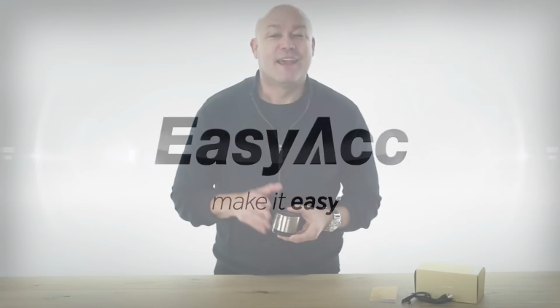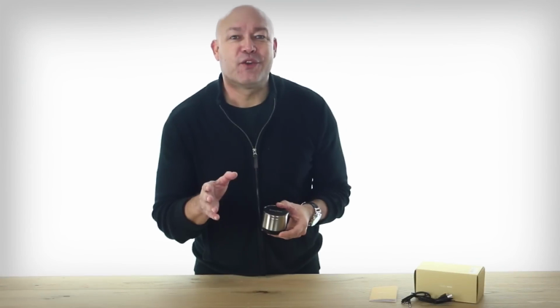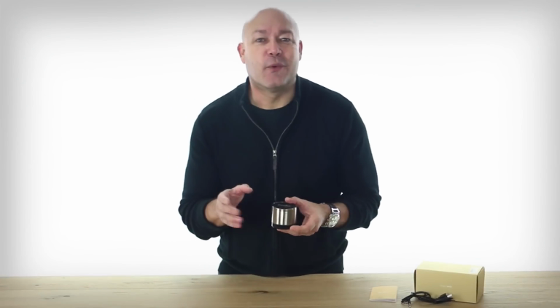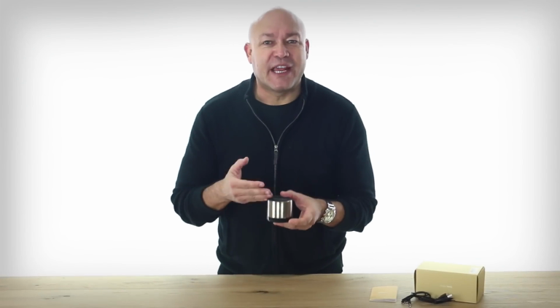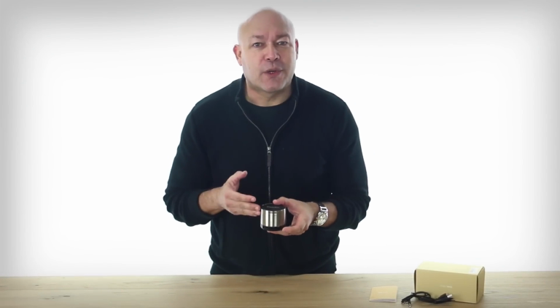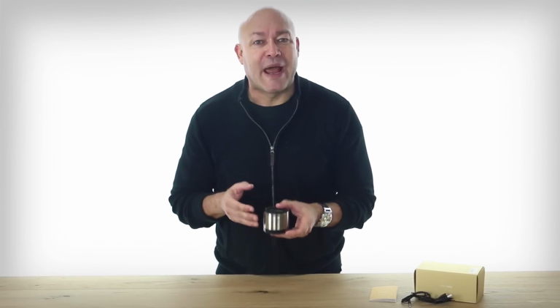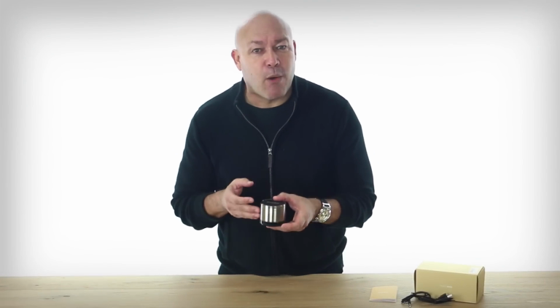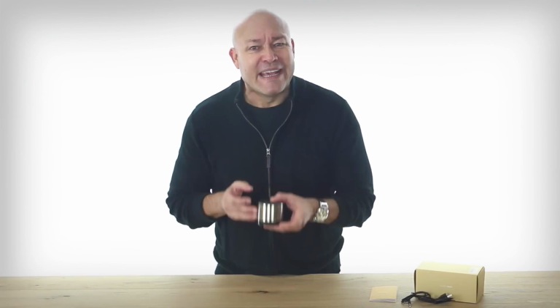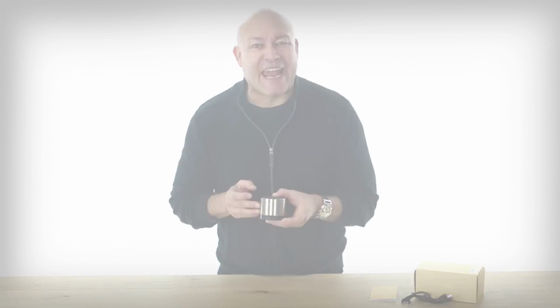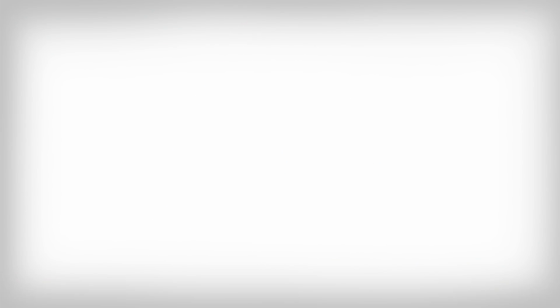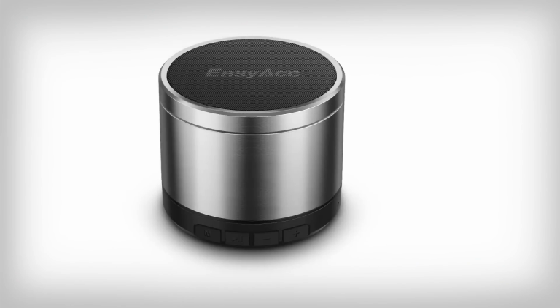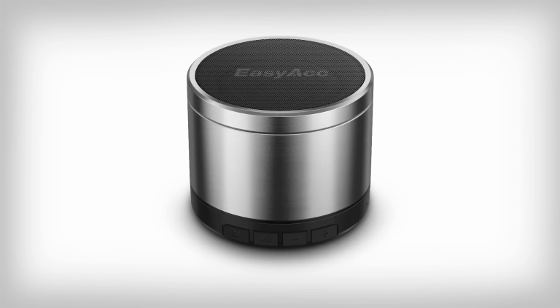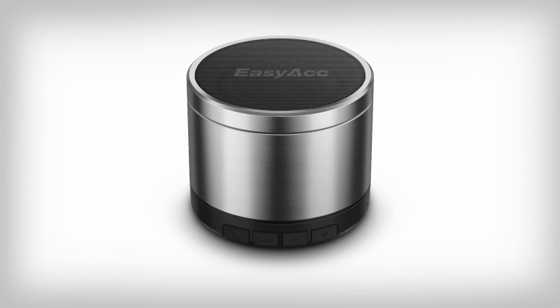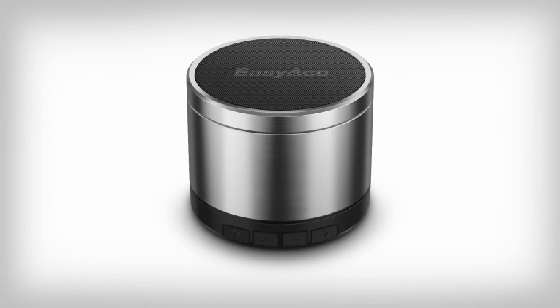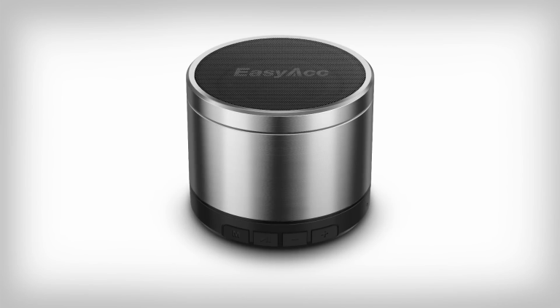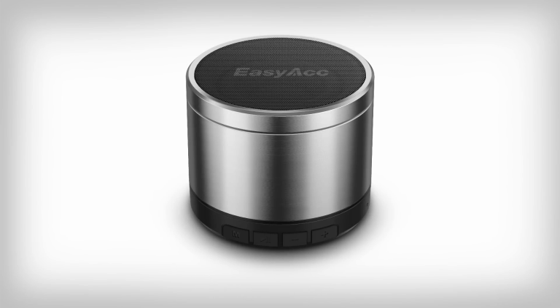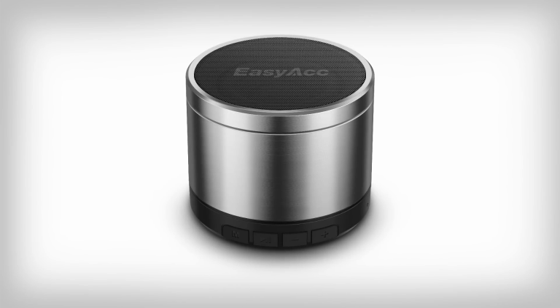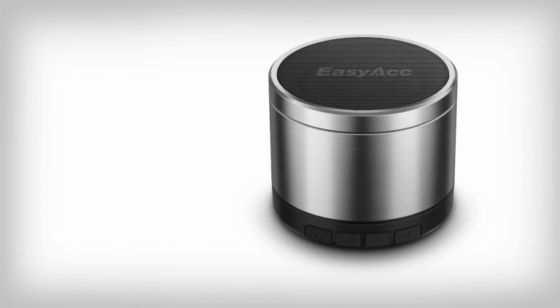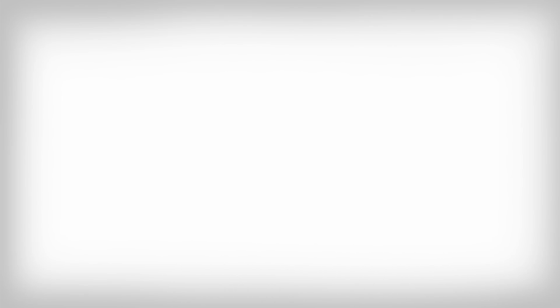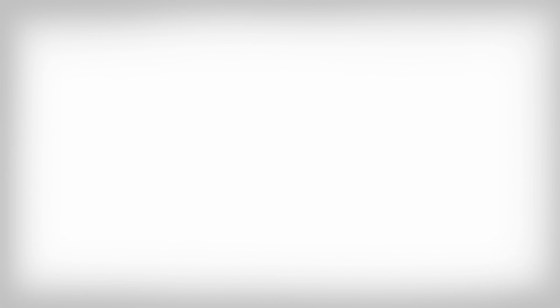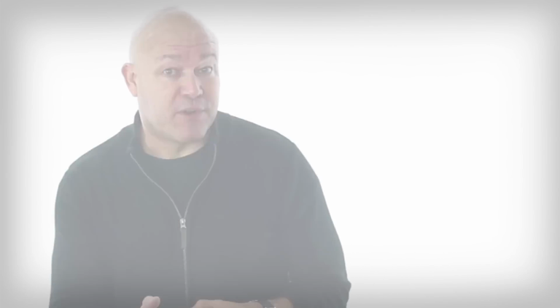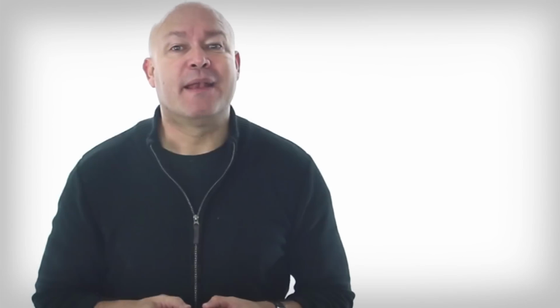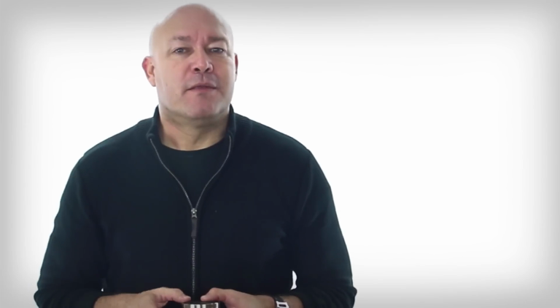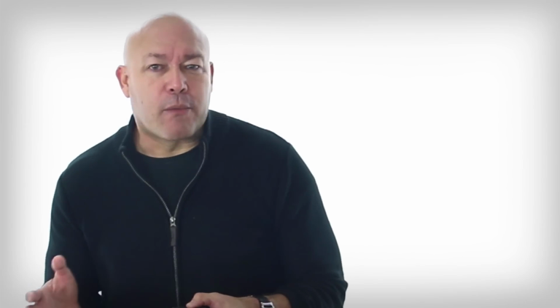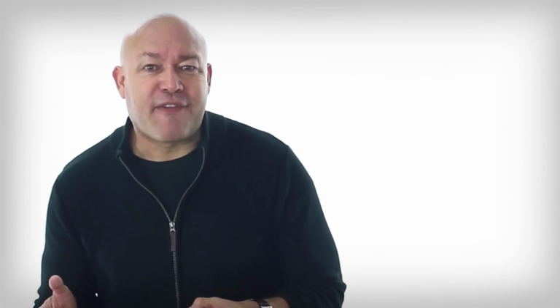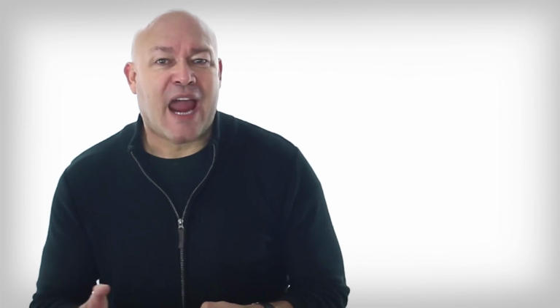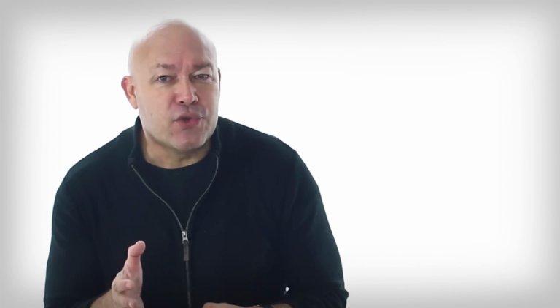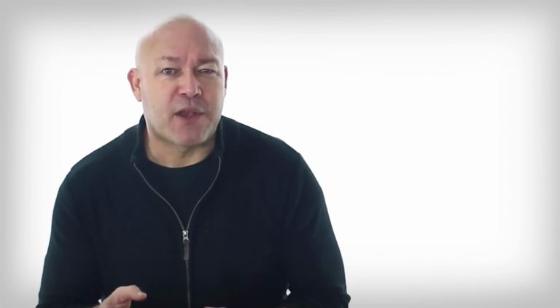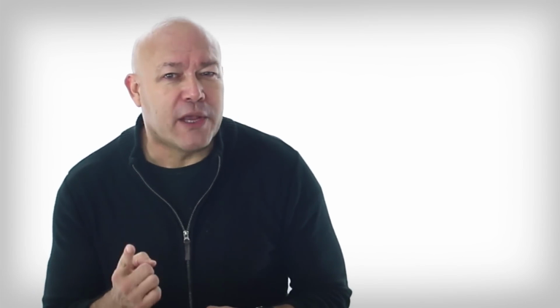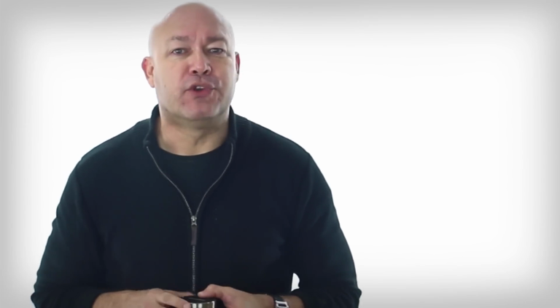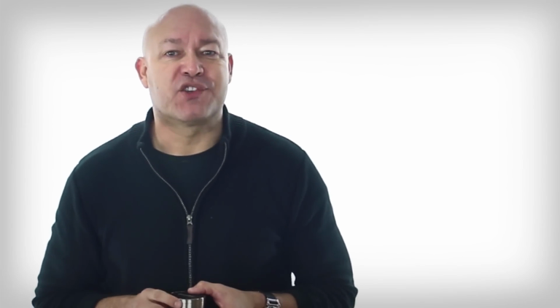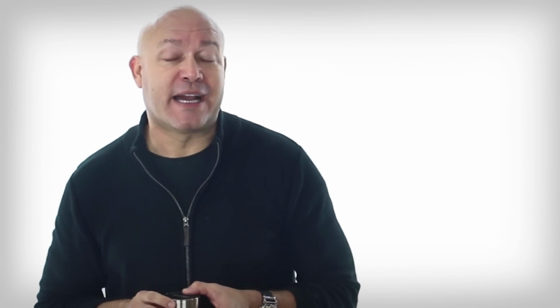Hello, Anderson here with this sleek ultra portable and power-packed EZ-ACC Bluetooth speaker. Let's face it, many Bluetooth speakers are frustrating. The sound is bad, the battery runs out fast, and they usually can handle only one Bluetooth connection at a time.